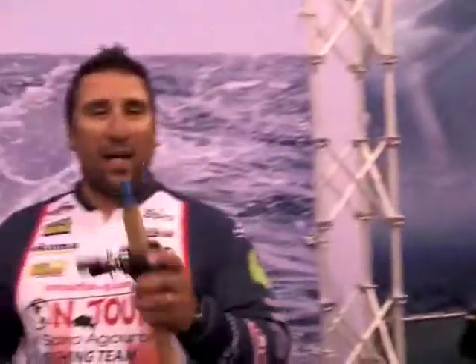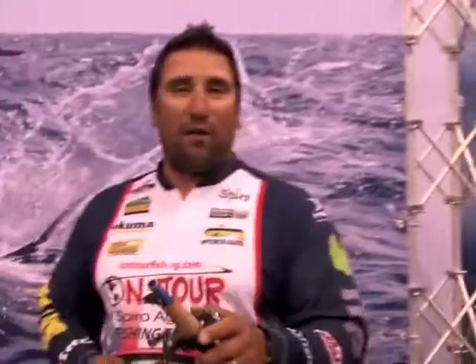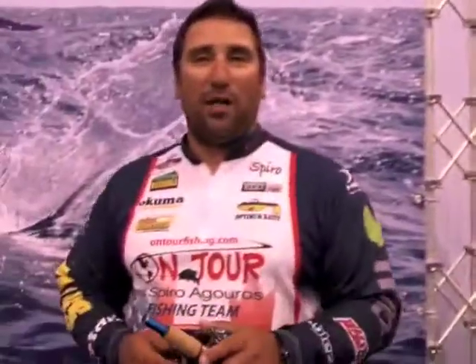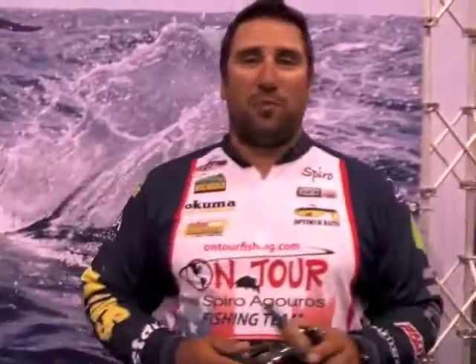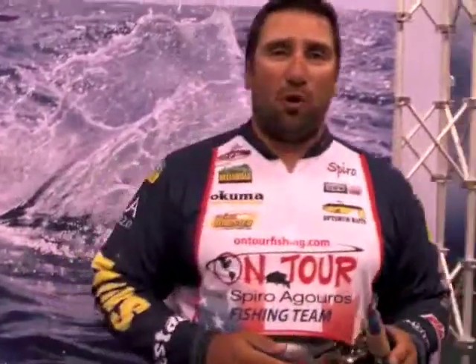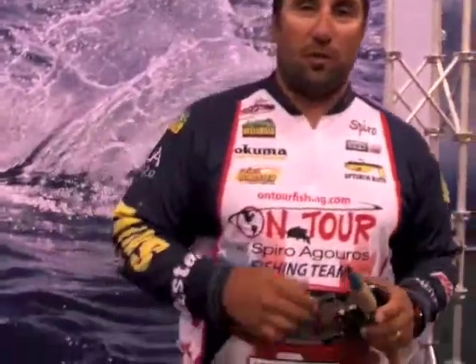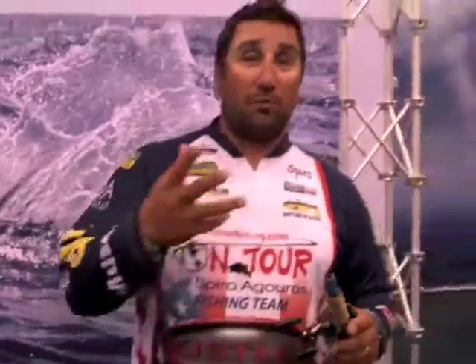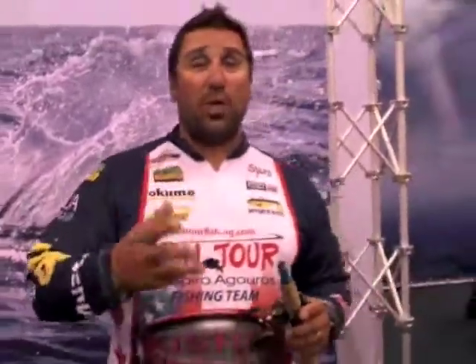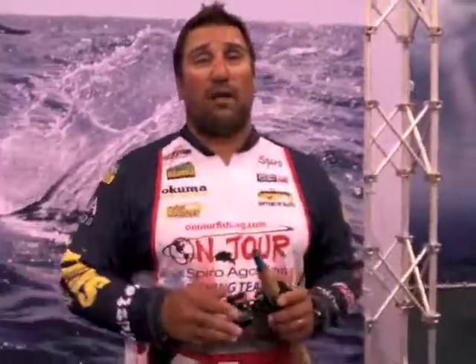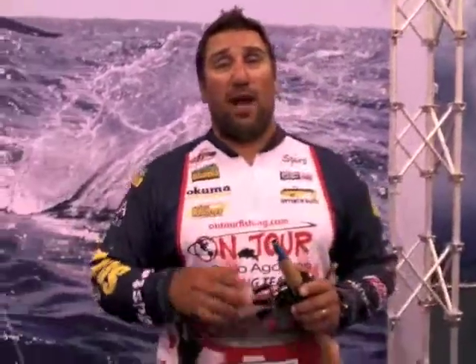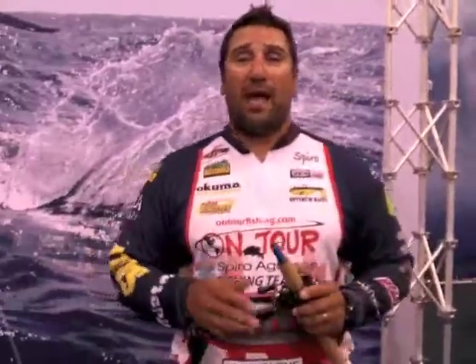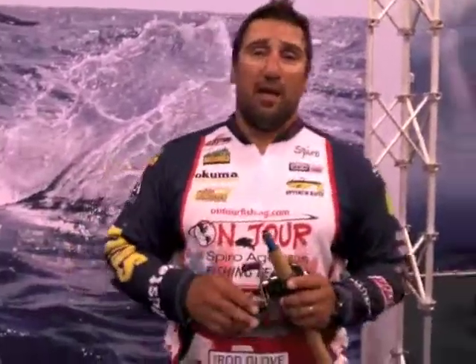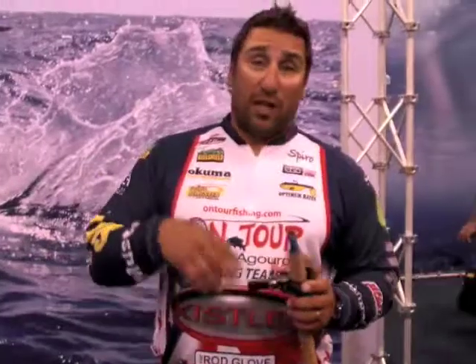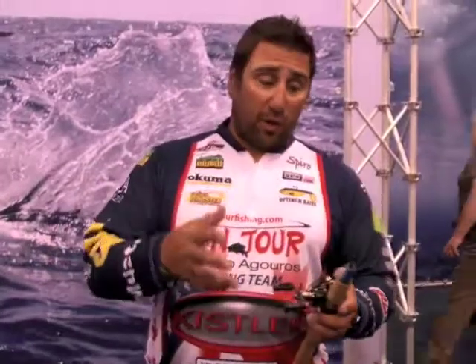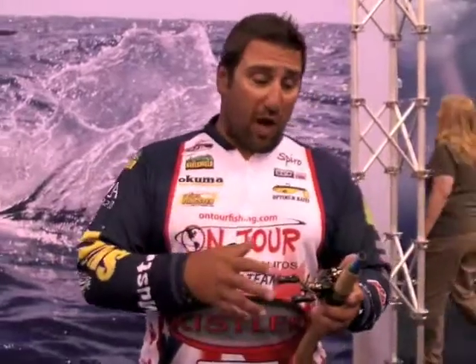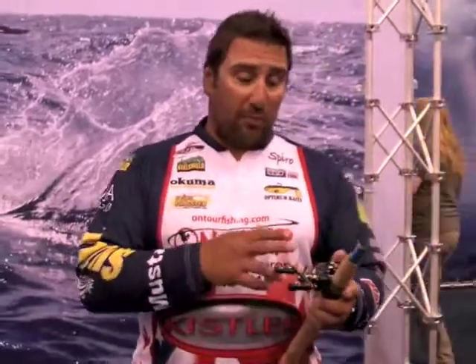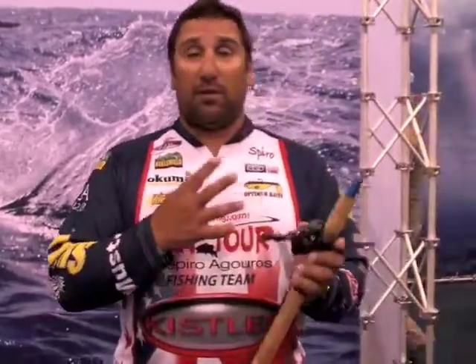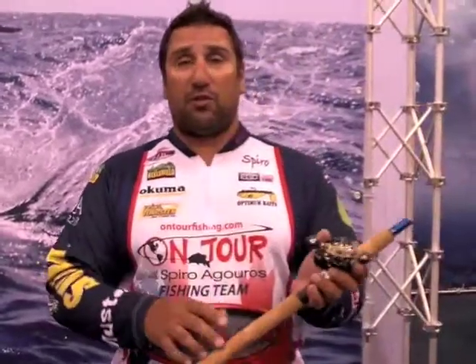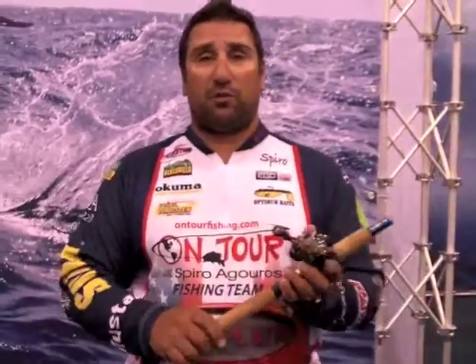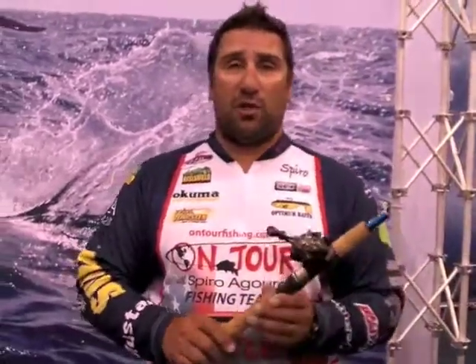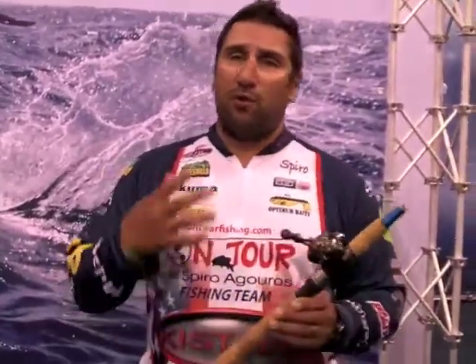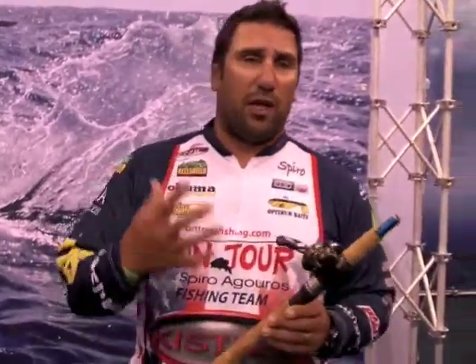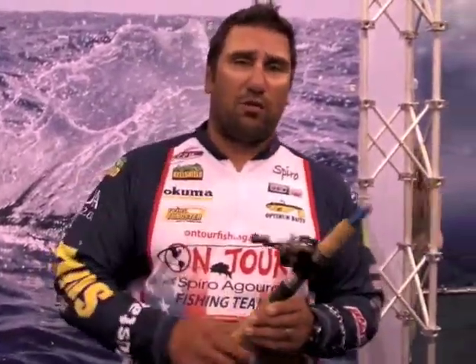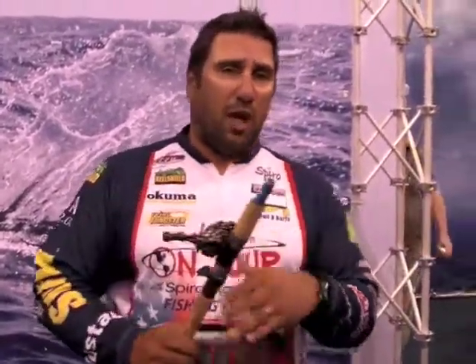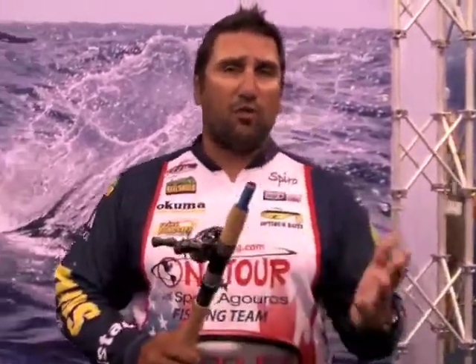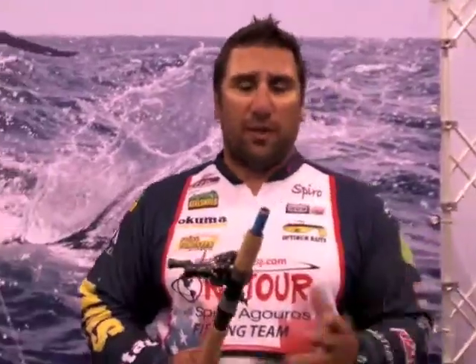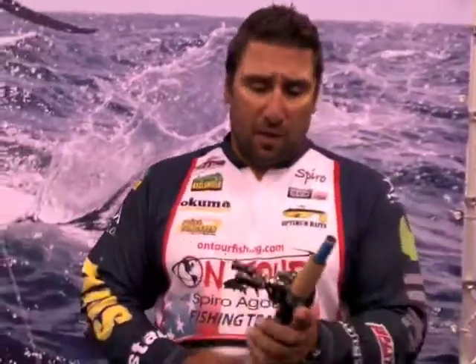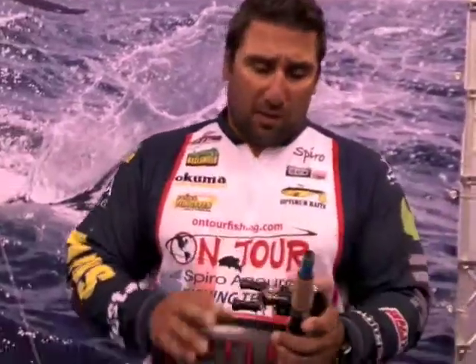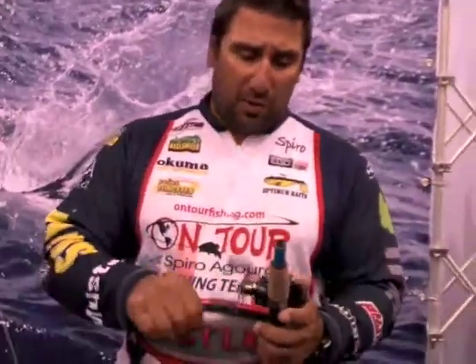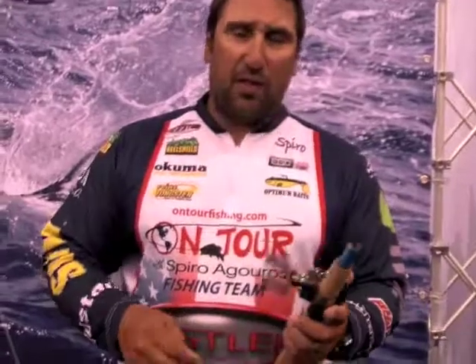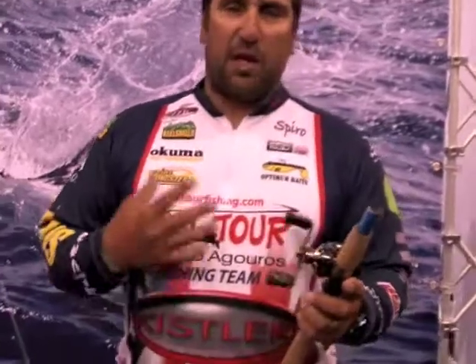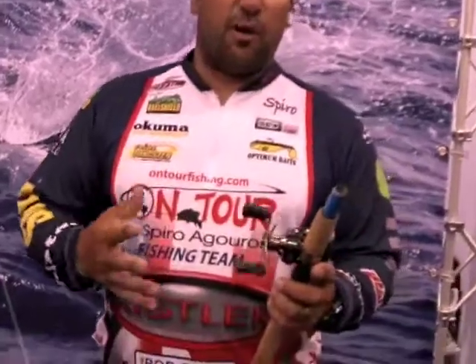Hello everyone, I'm Spiro Goris and welcome to 2011 ICAST. Today we're going to talk a little bit about the Citrix reel. It's a reel that I use exclusively — it's a reel that is incredible.